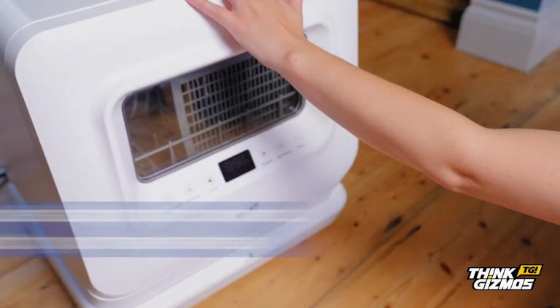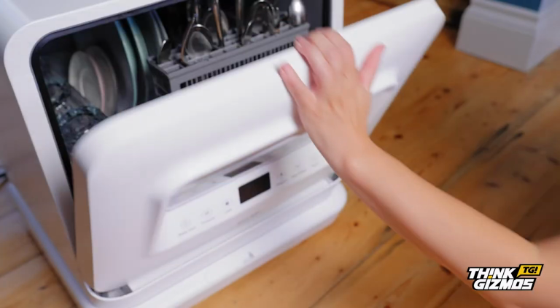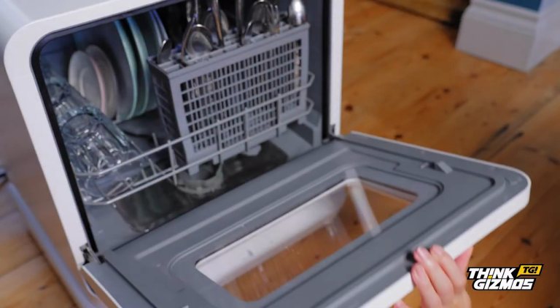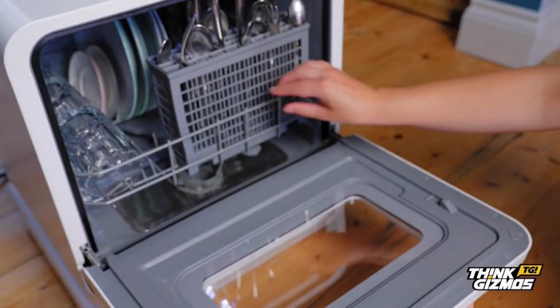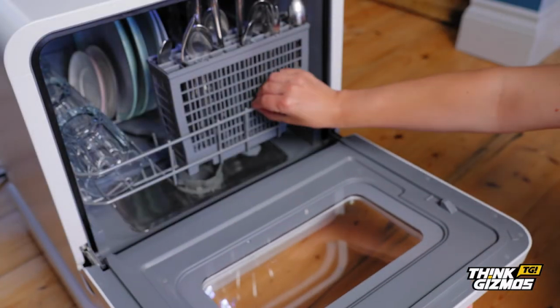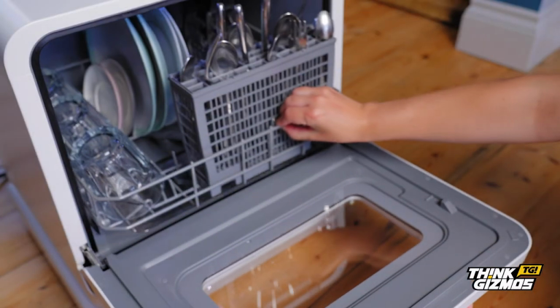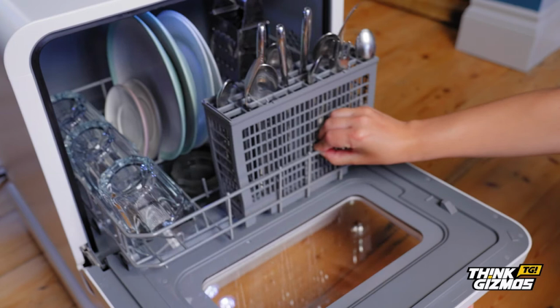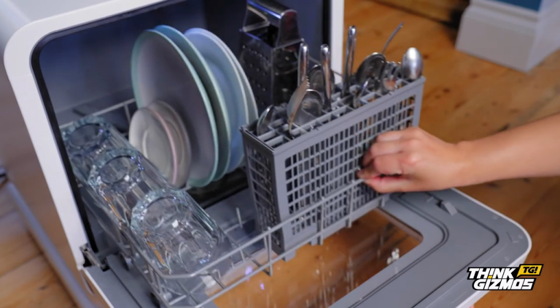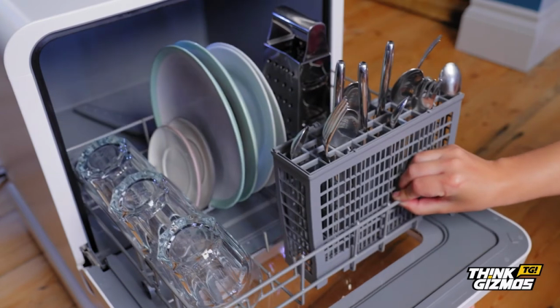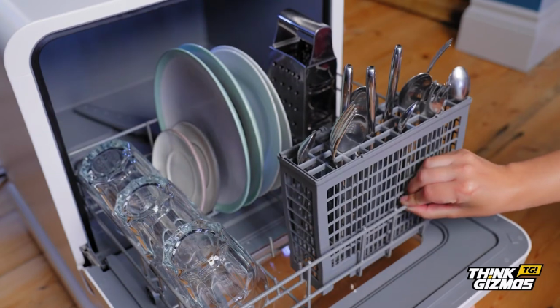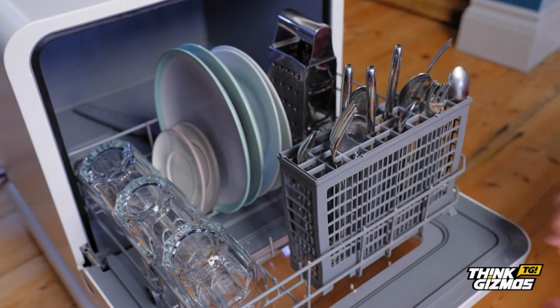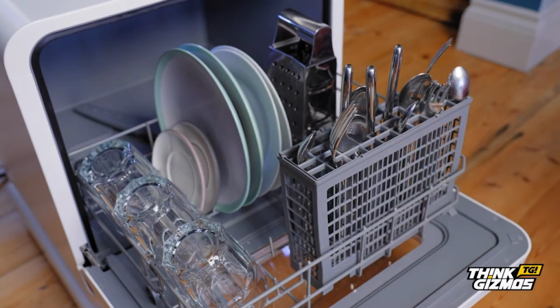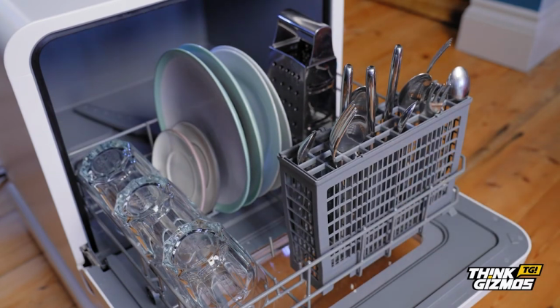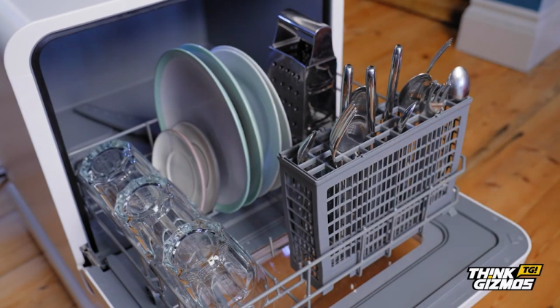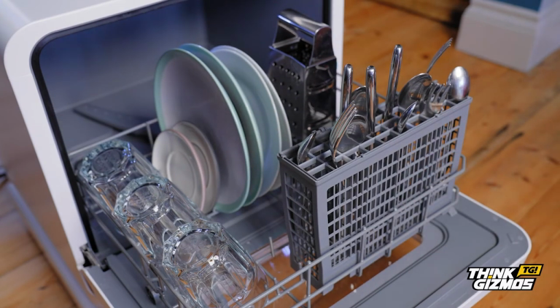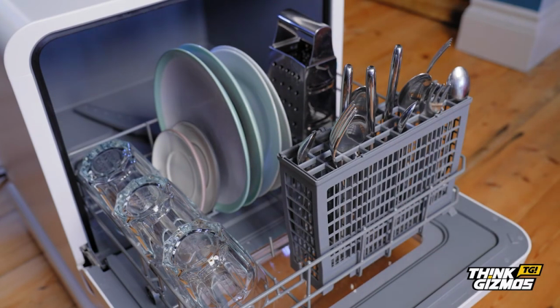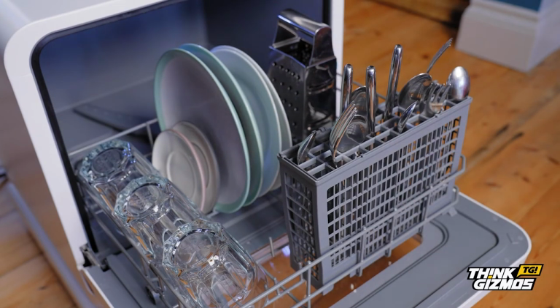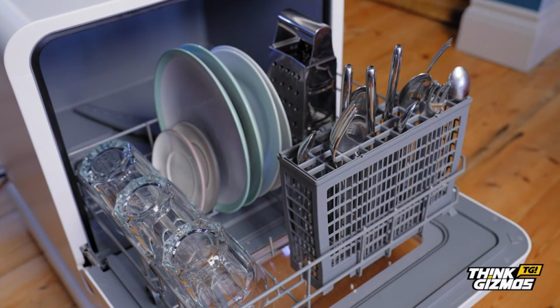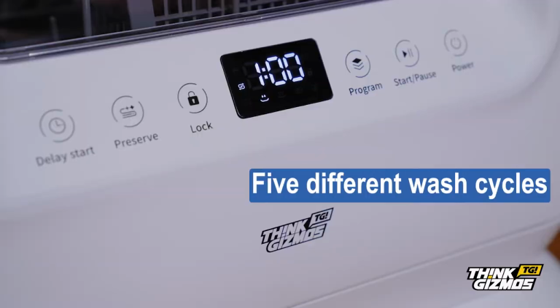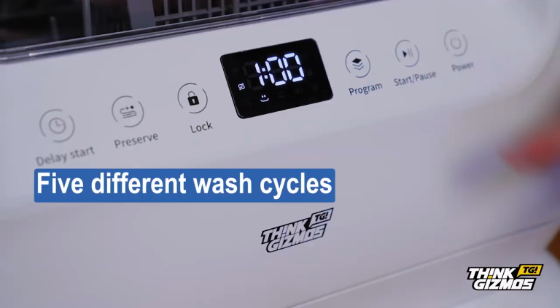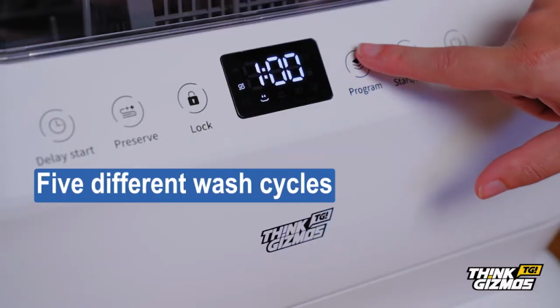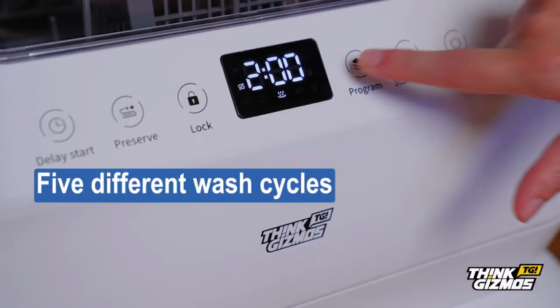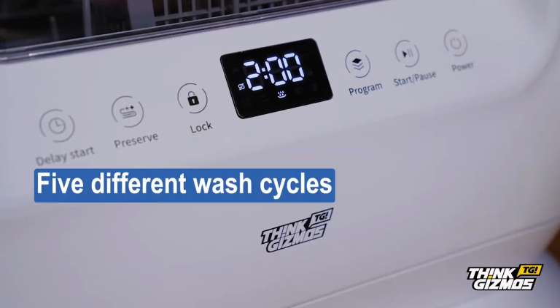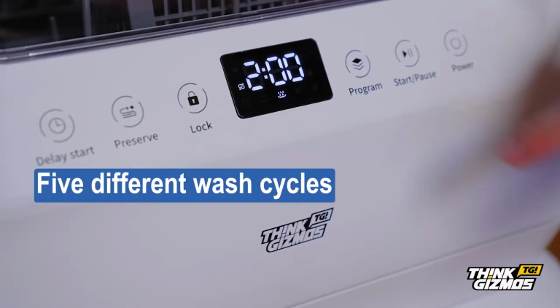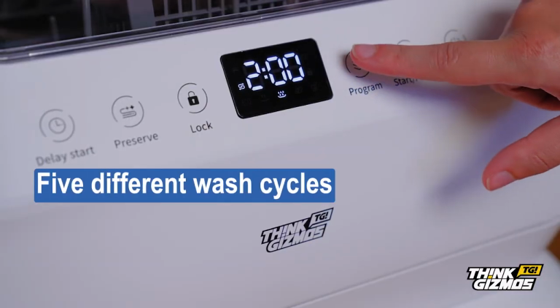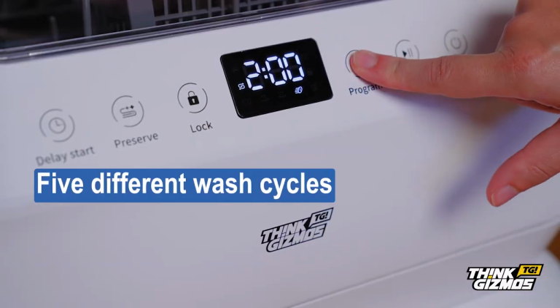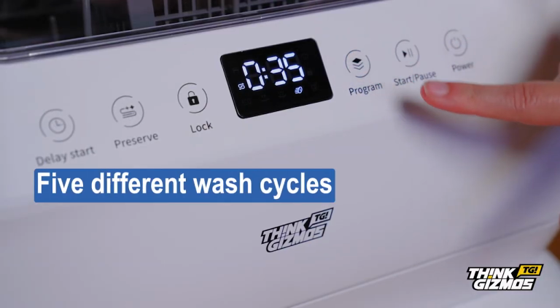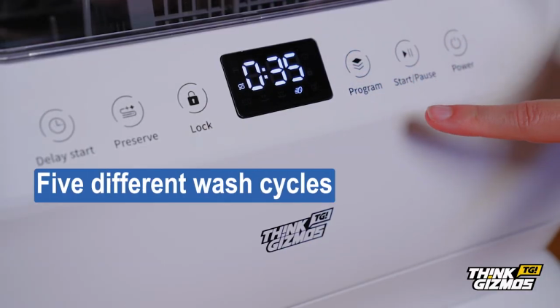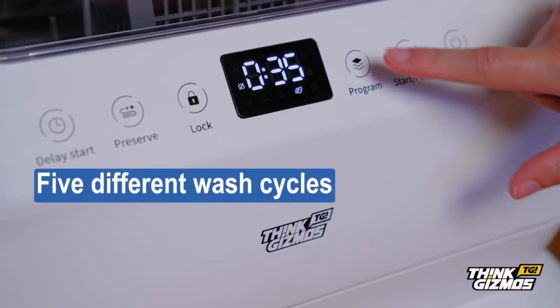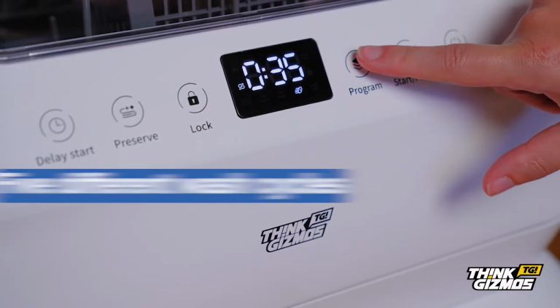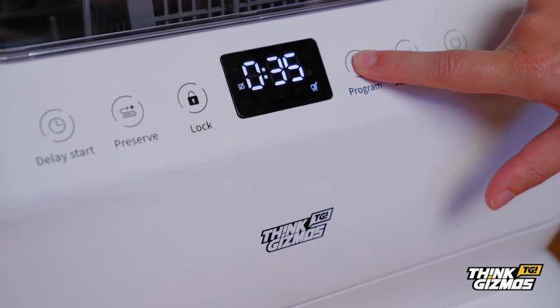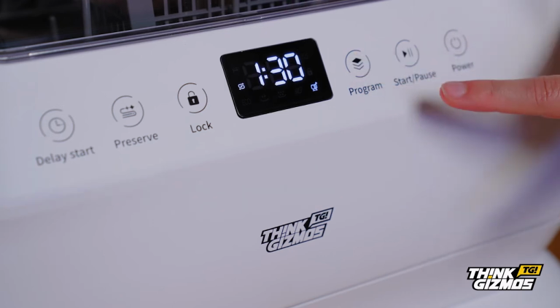The dishwasher basket can fit up to three place settings of tableware and cutlery, ideal for small families and couples. Featuring five different wash cycles, the mini washer is ideal for all your dirty dishes.